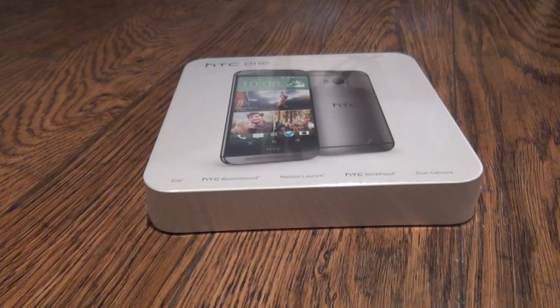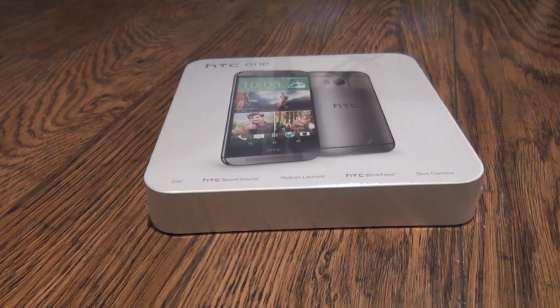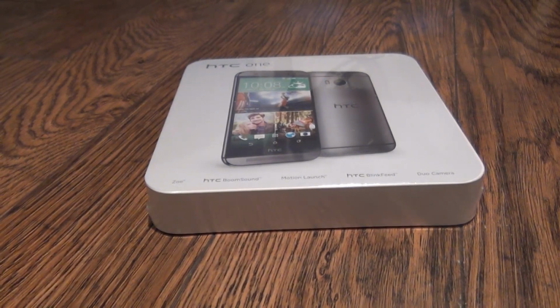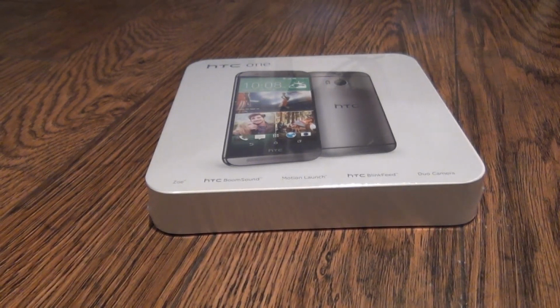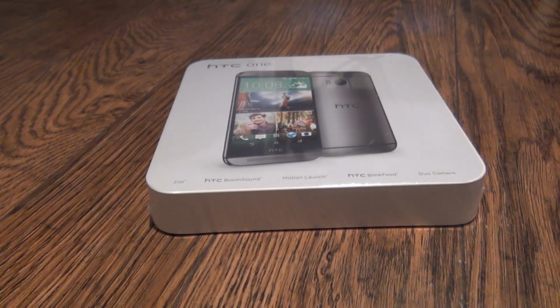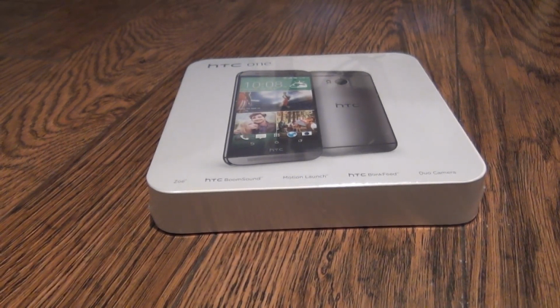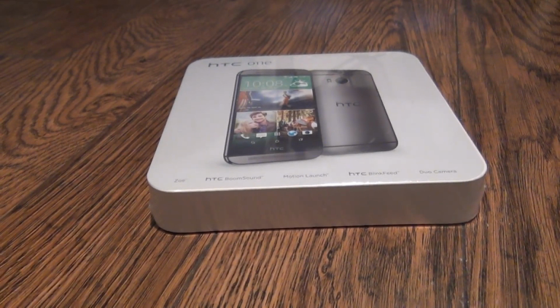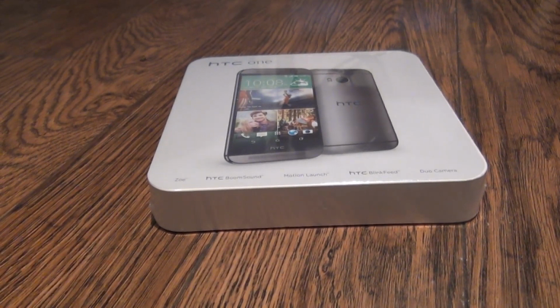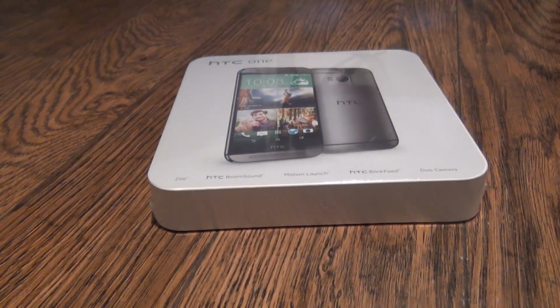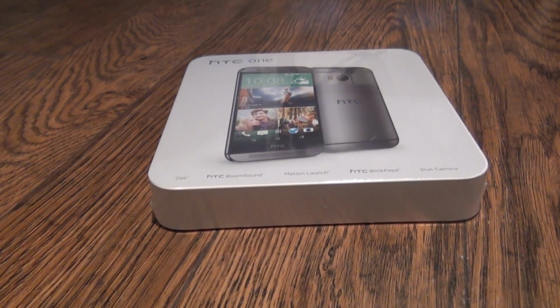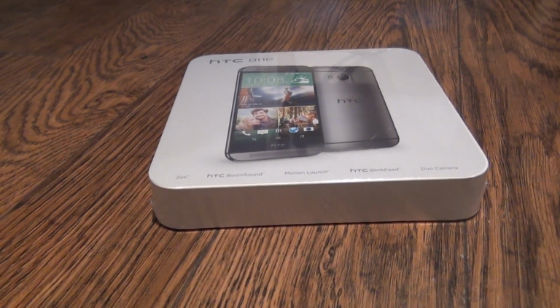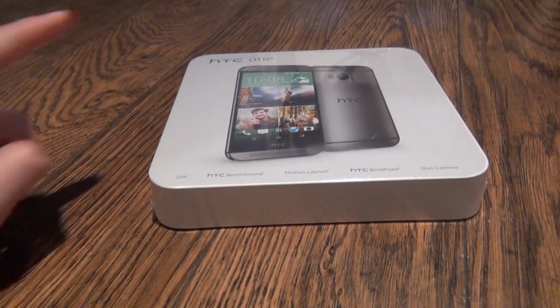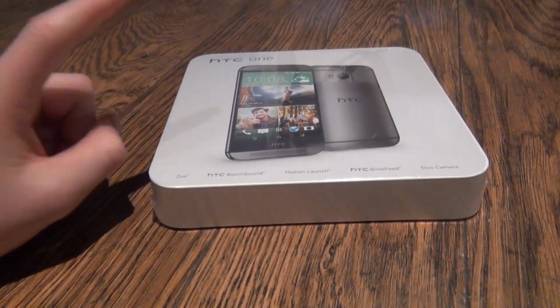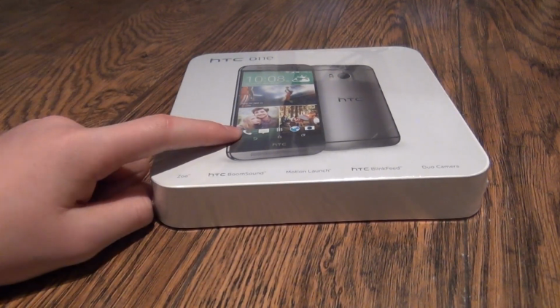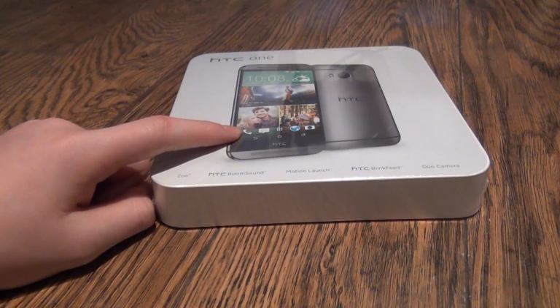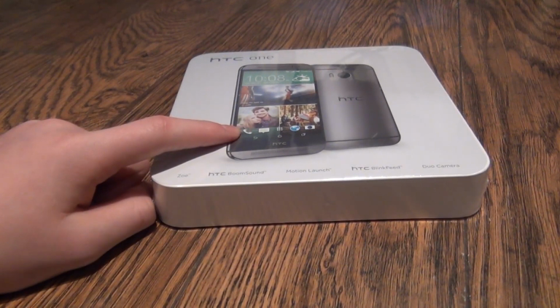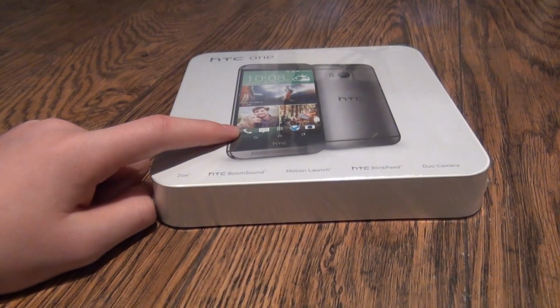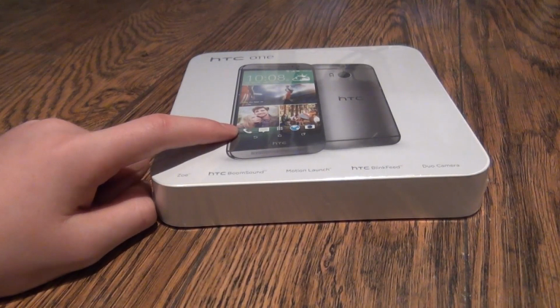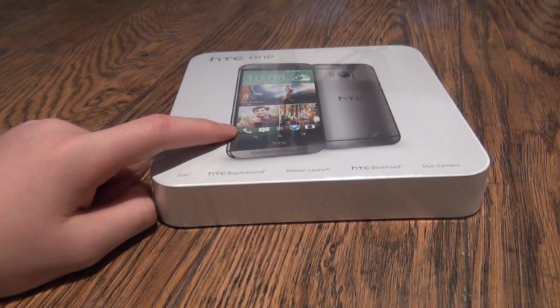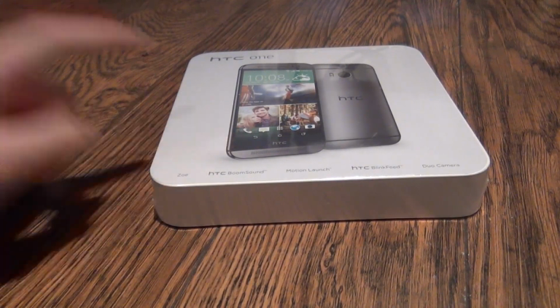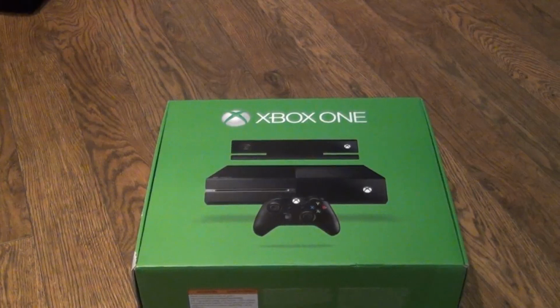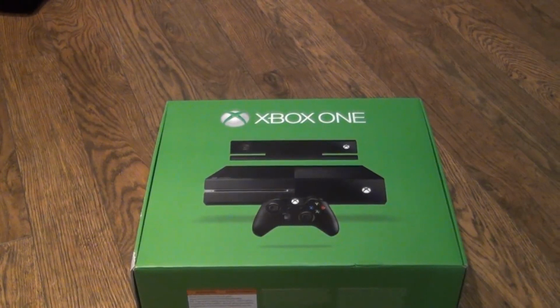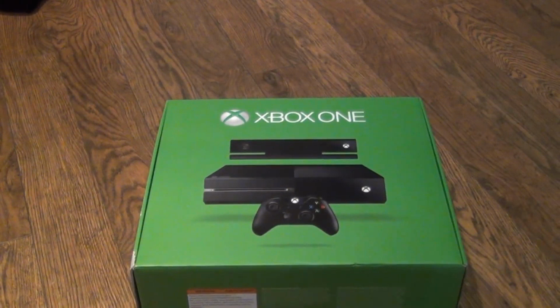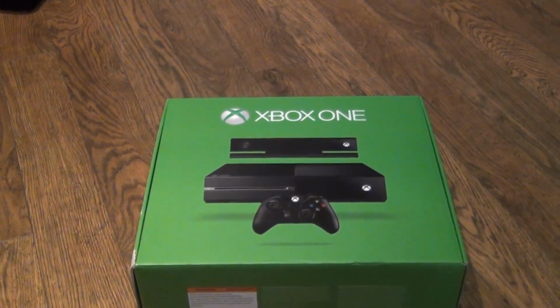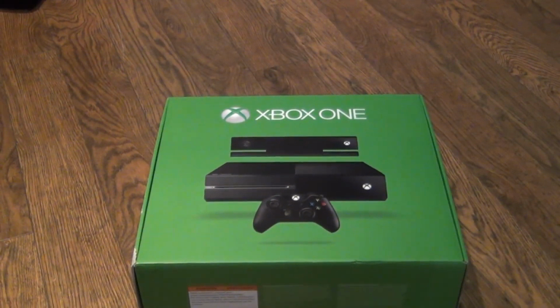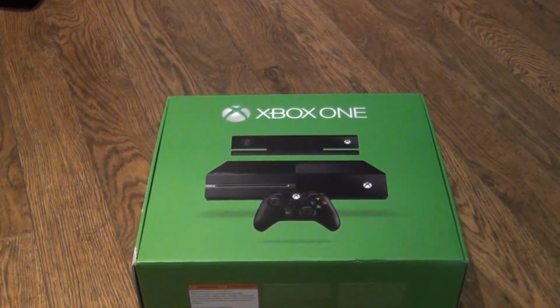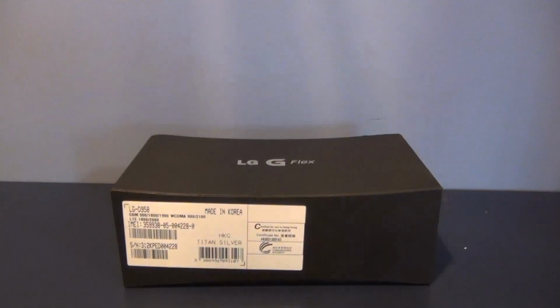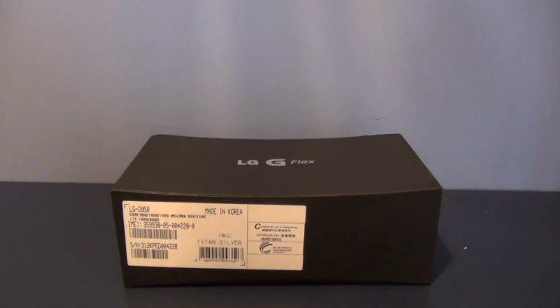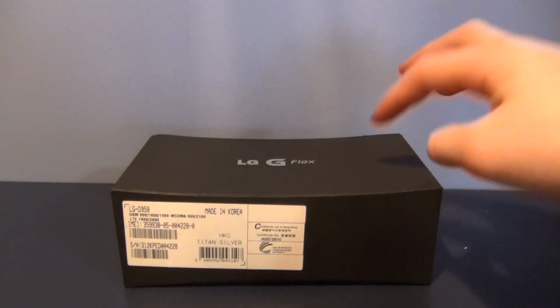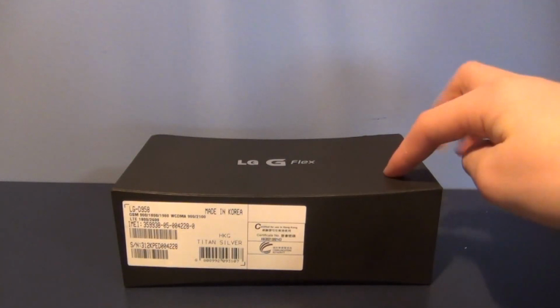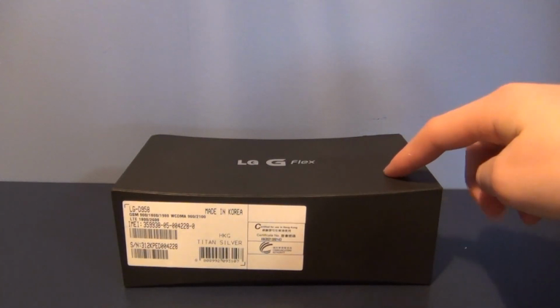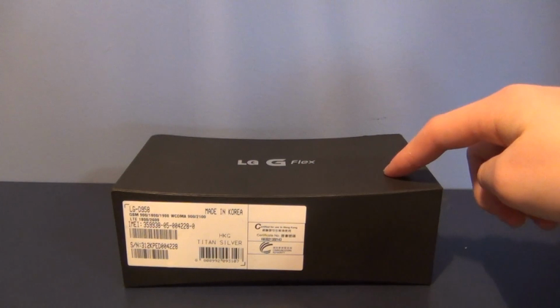Hey guys, so it's Shane here from Laser Mobile, and today we will be unboxing the HTC One M8, the Microsoft Xbox One. I just got the LG G Flex.